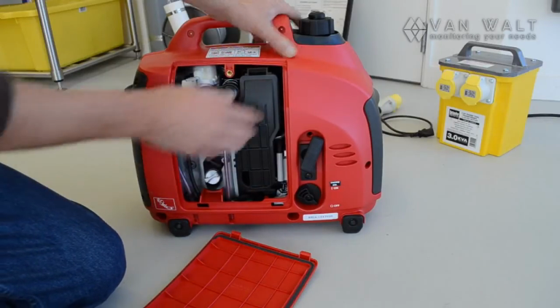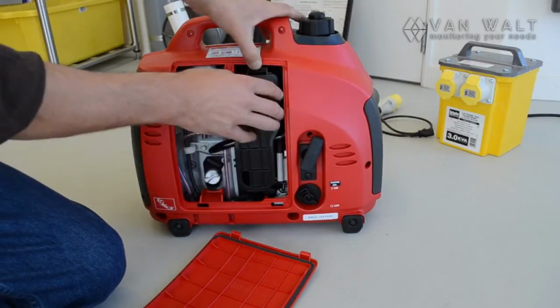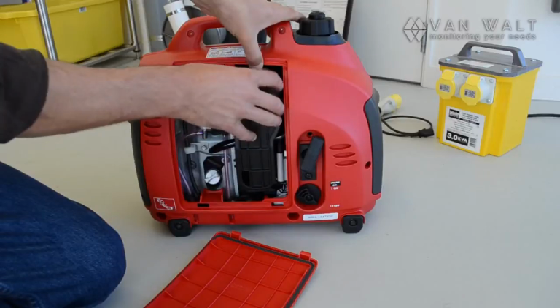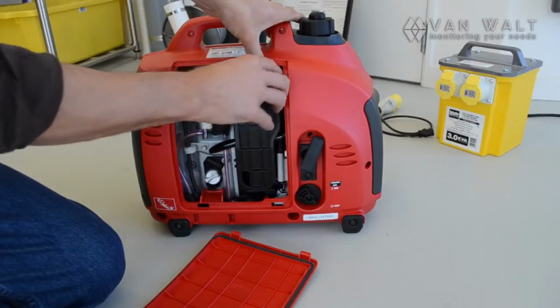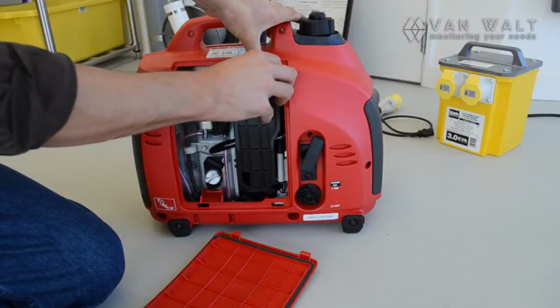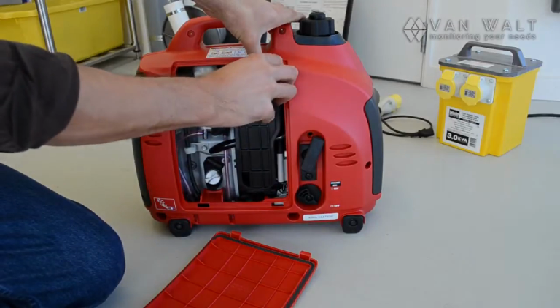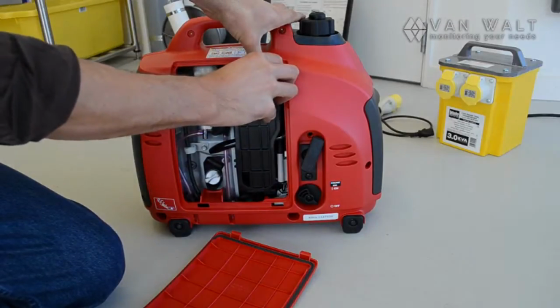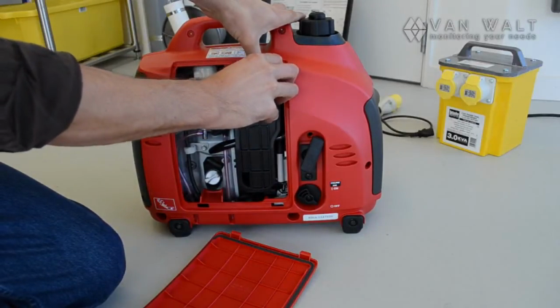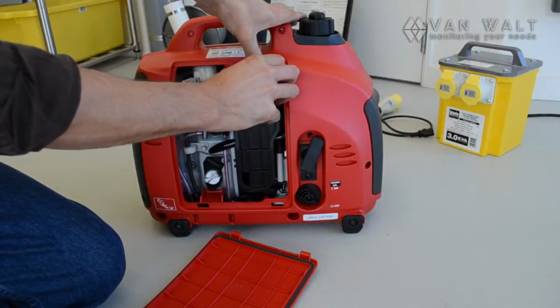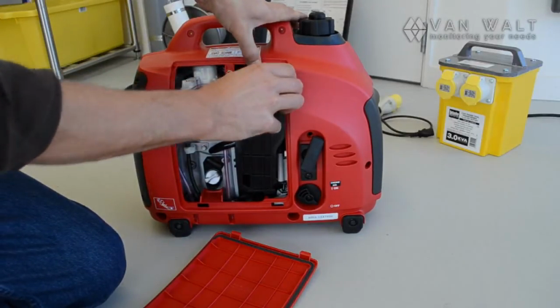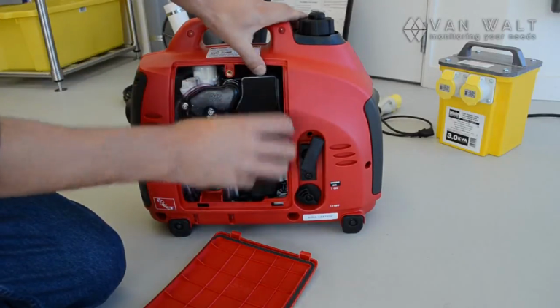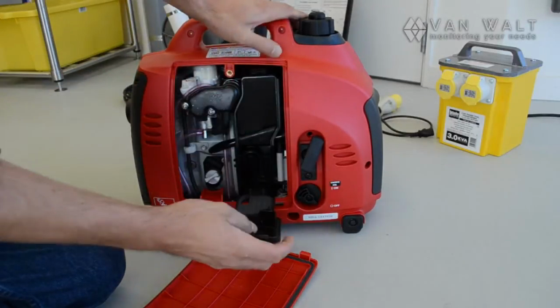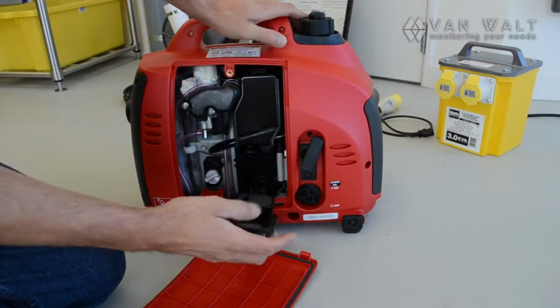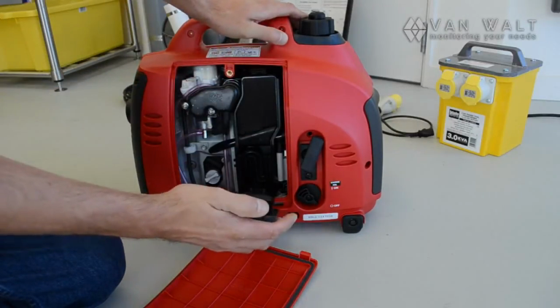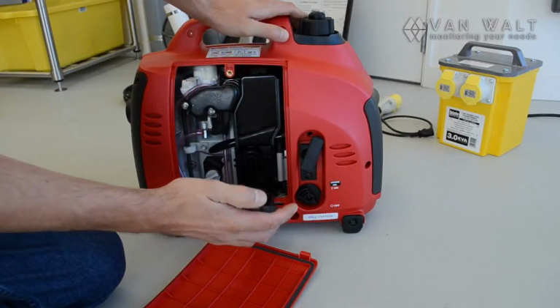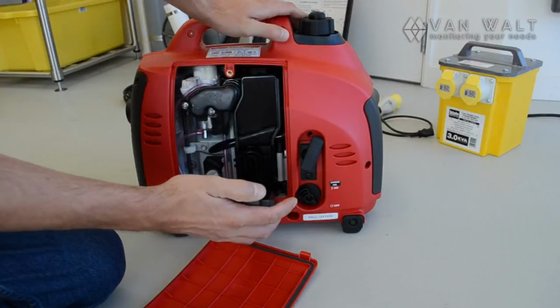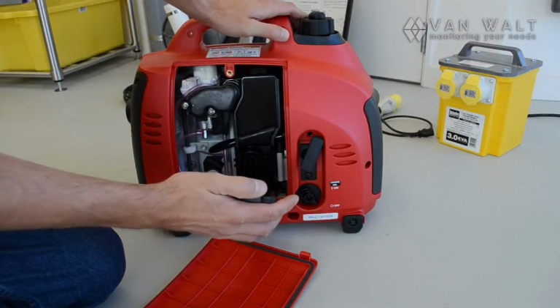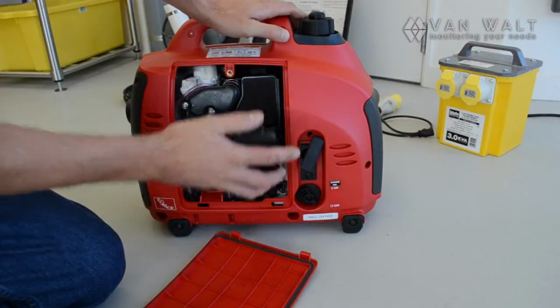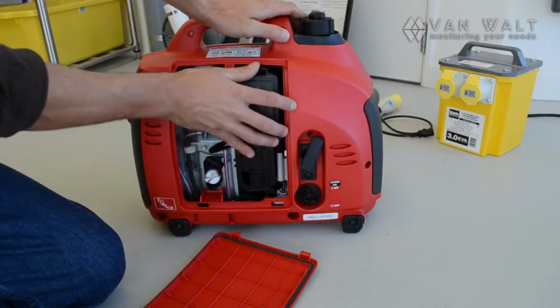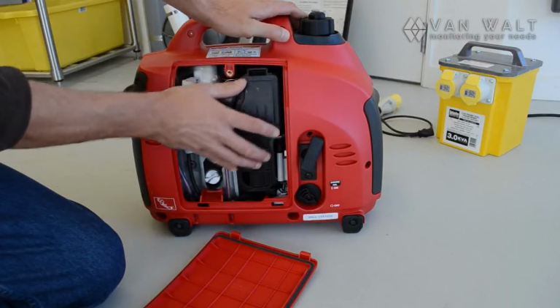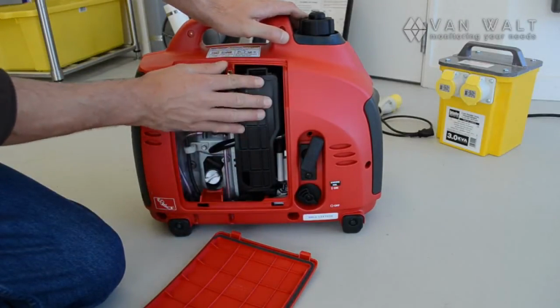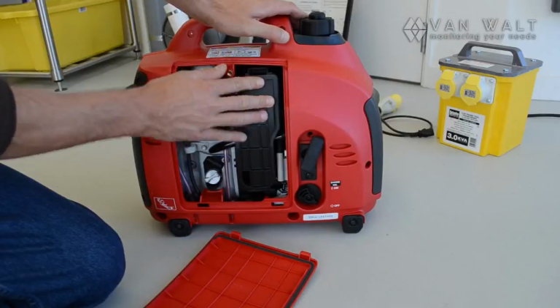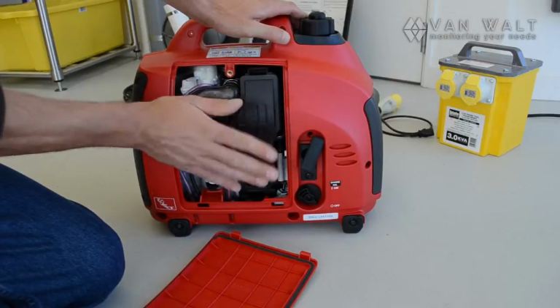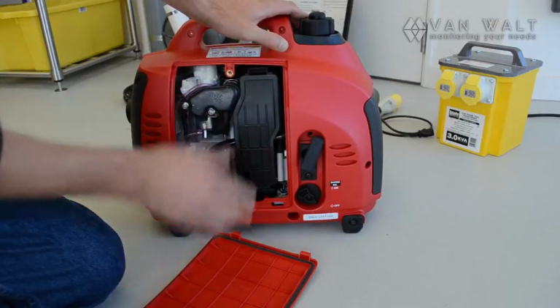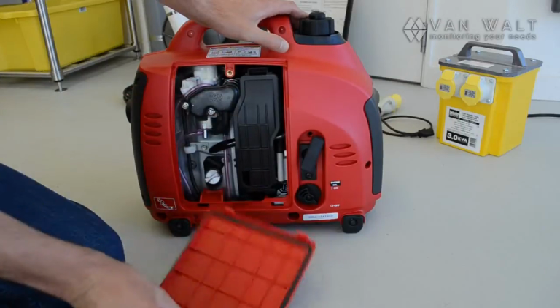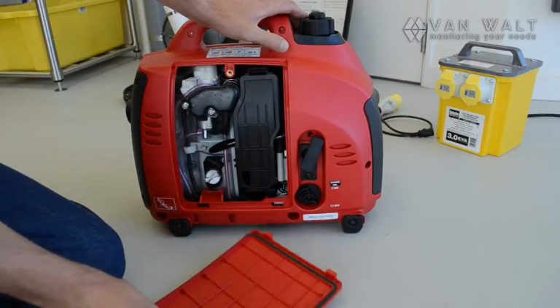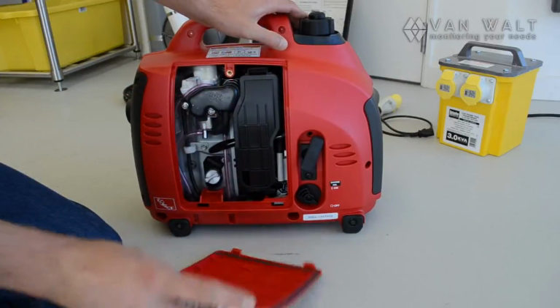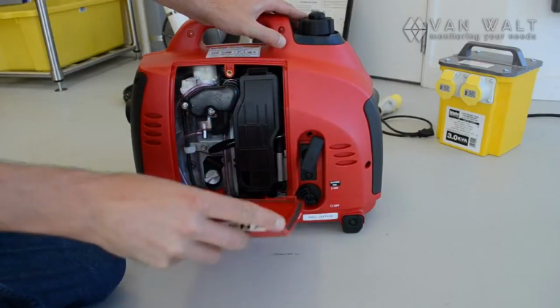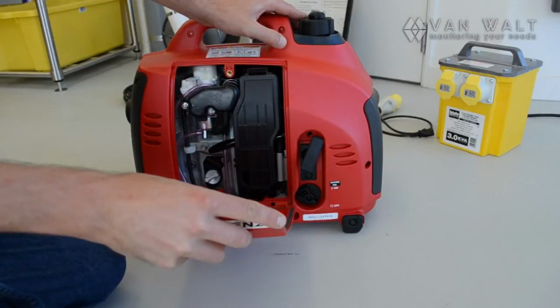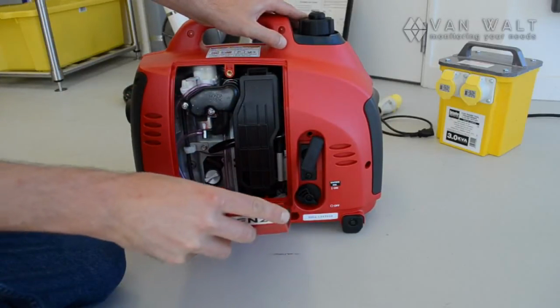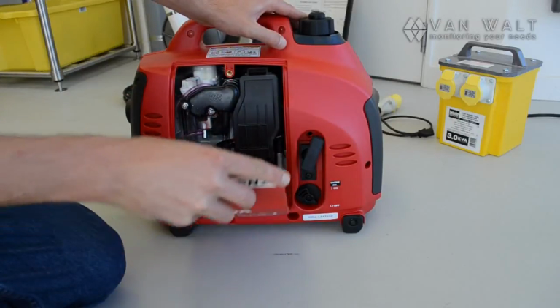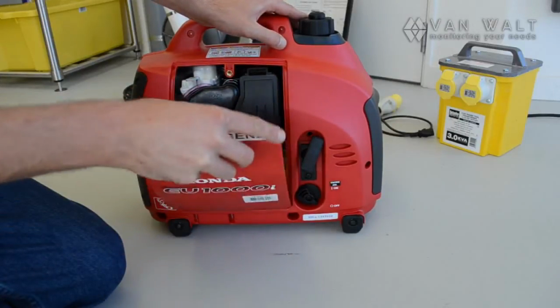There's a little air filter in here — we should check that as well. It's all looking good and clean. That's ready to go, so we'll put this back on.